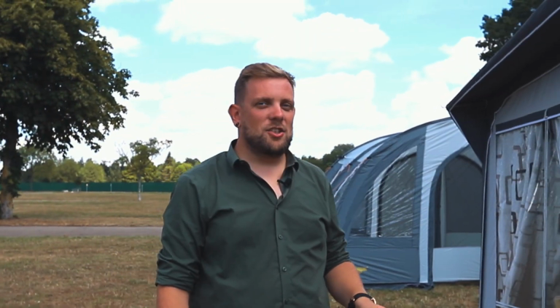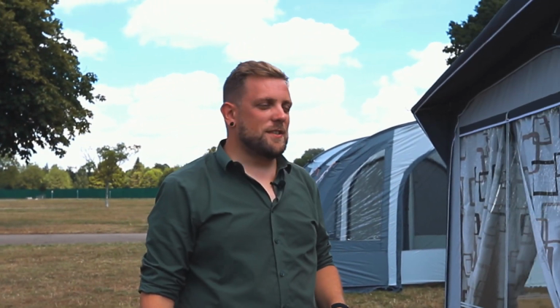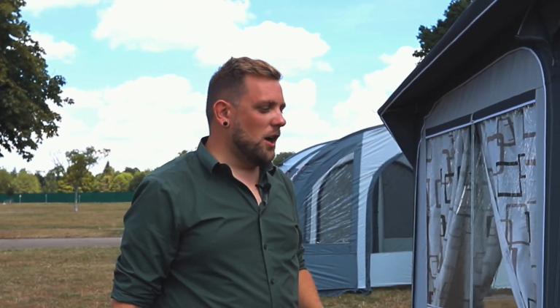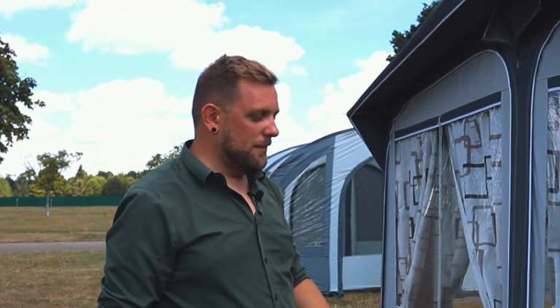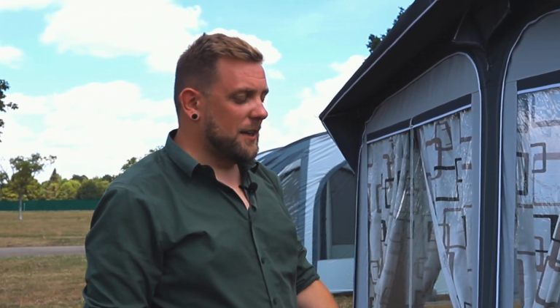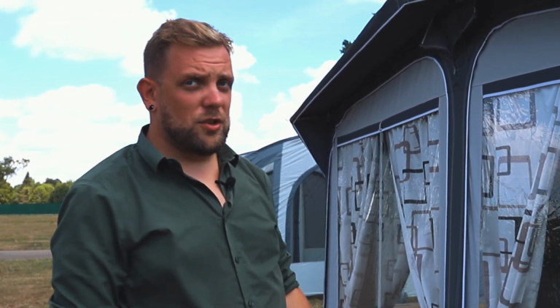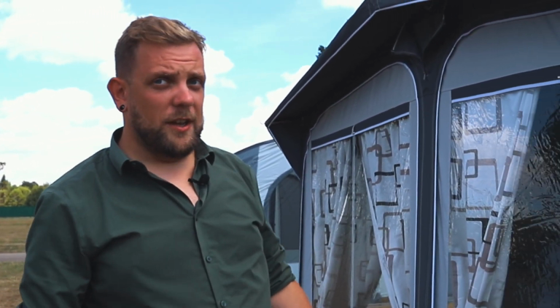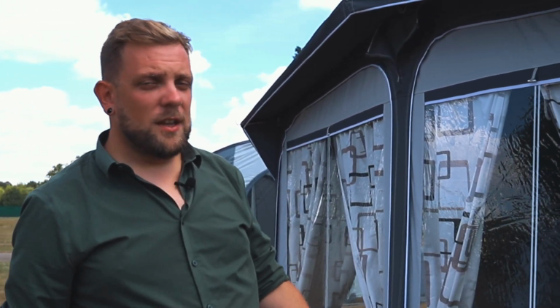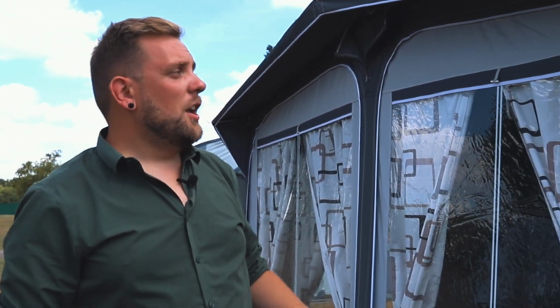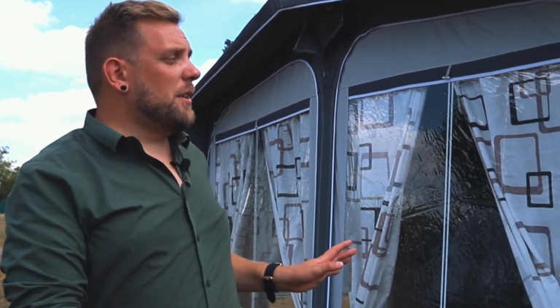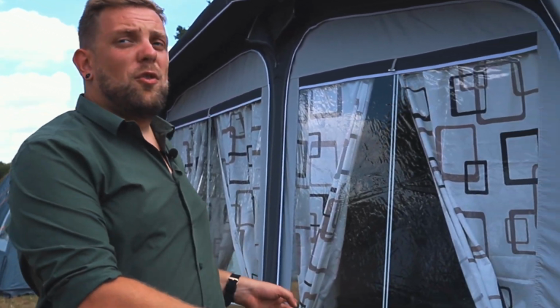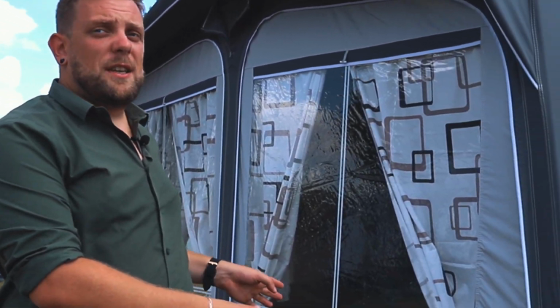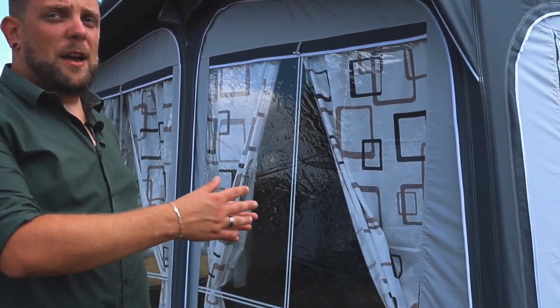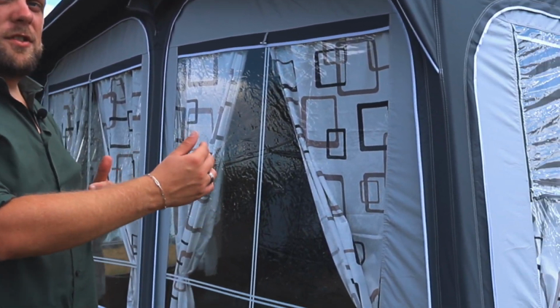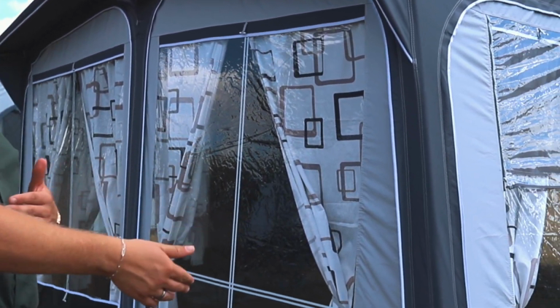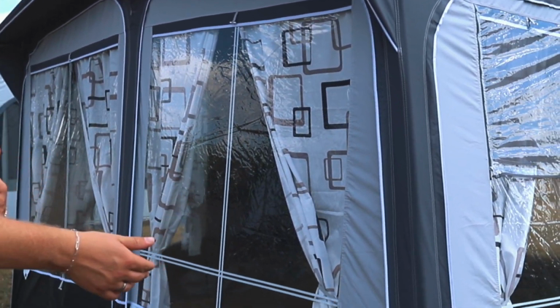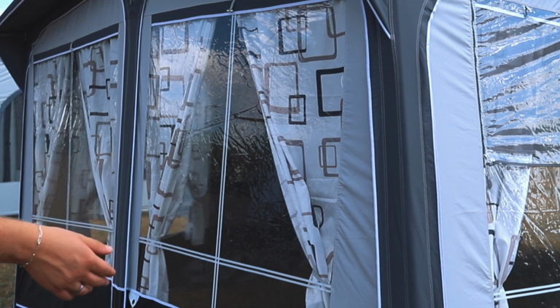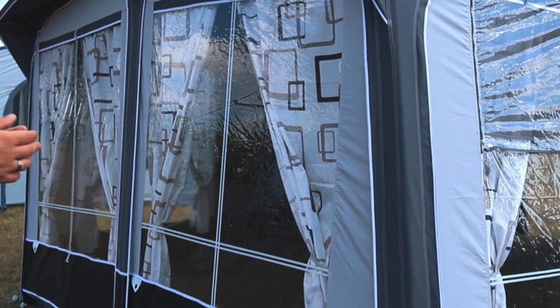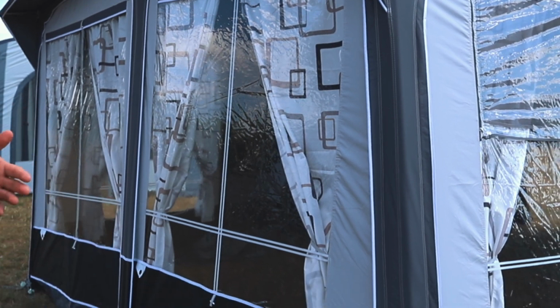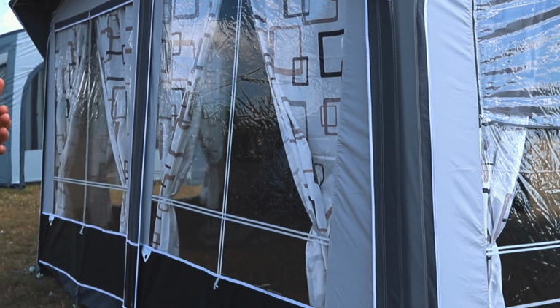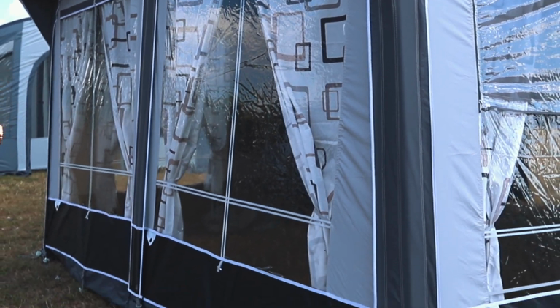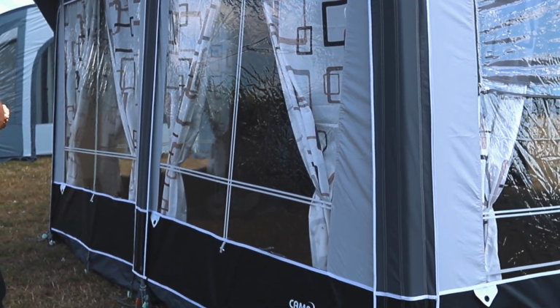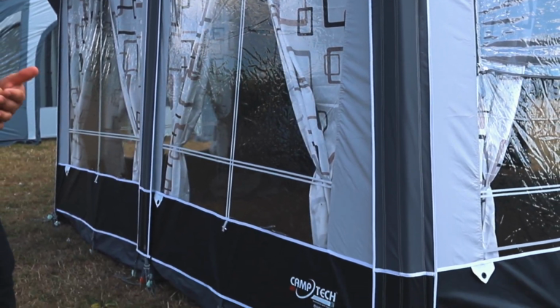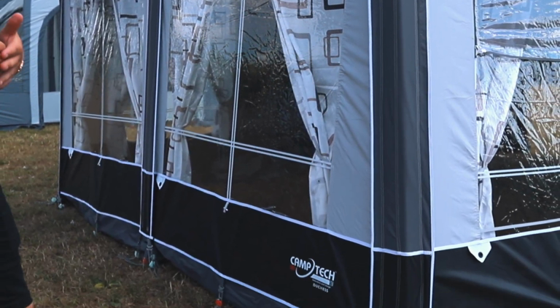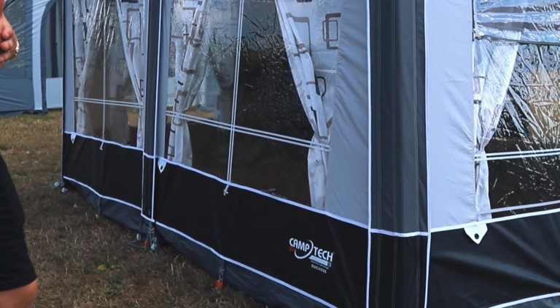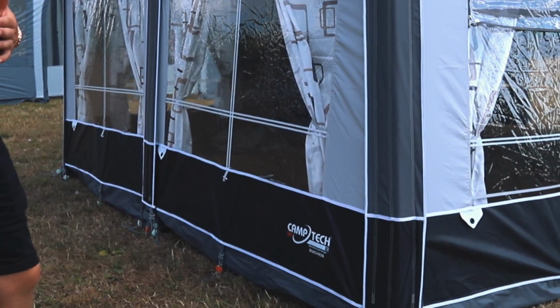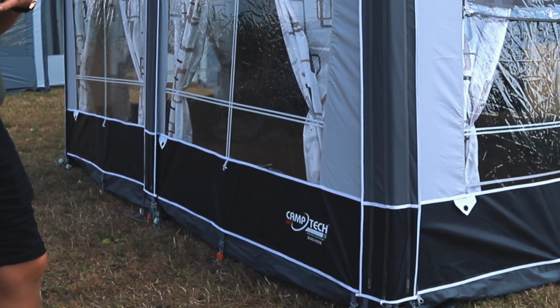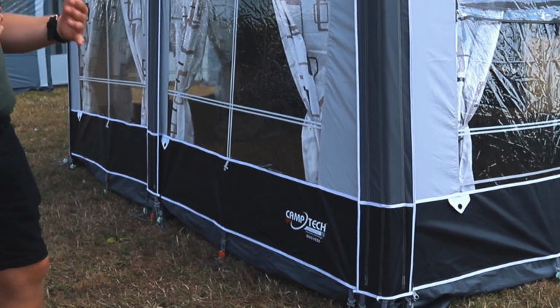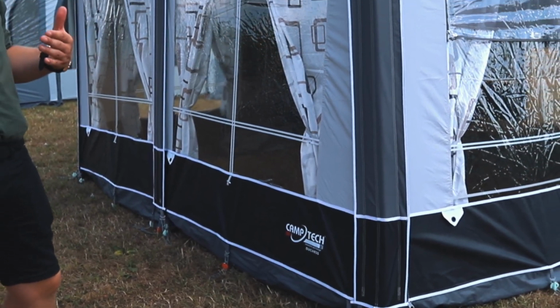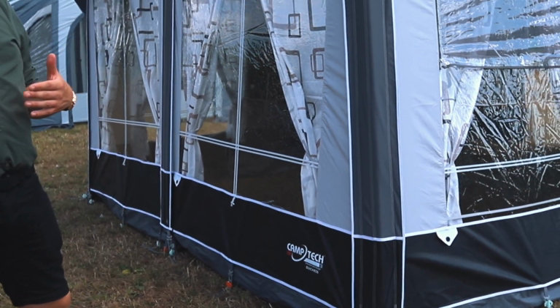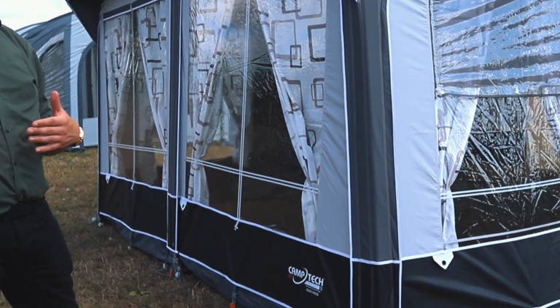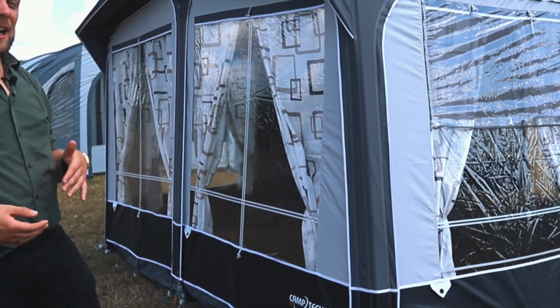Introducing our Camp Tech Duchess: 340 in width, 240 in depth — a touring porch awning ideal for short or long stays.